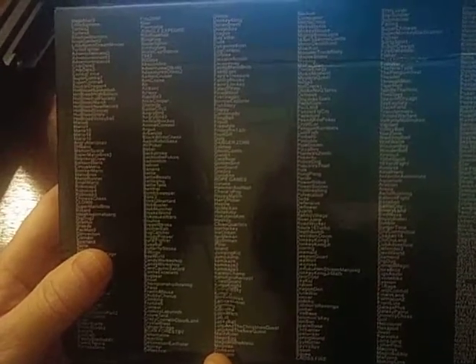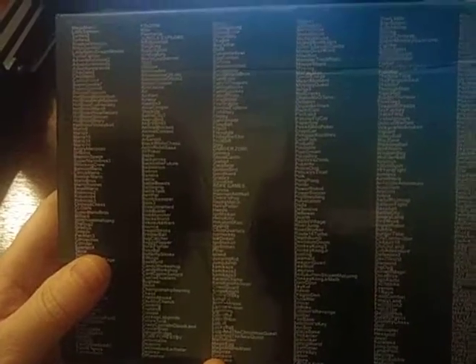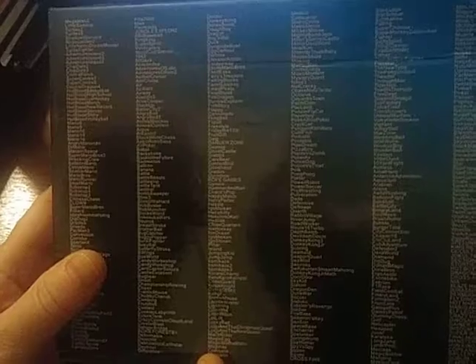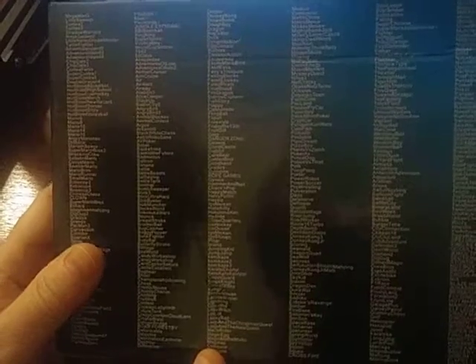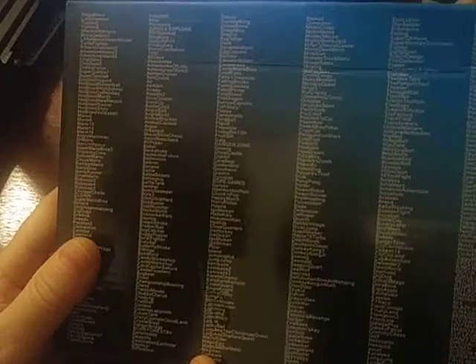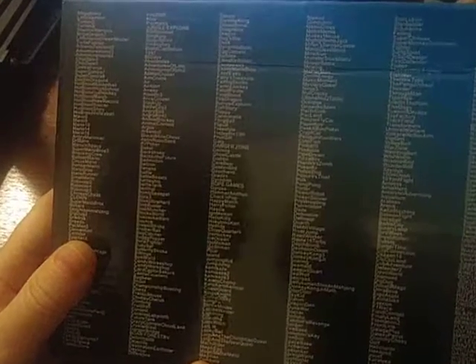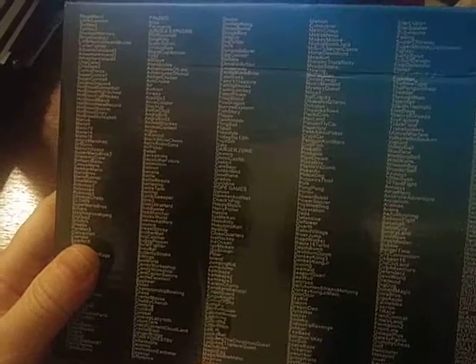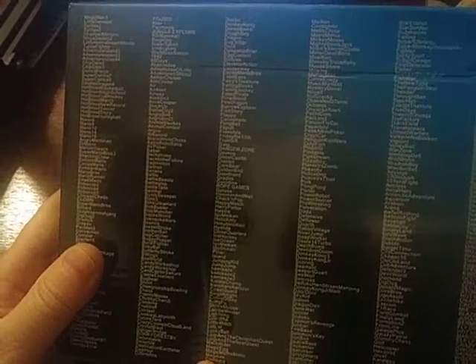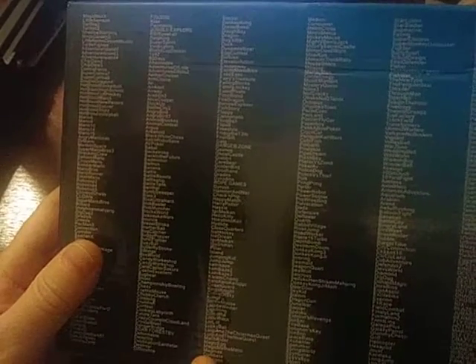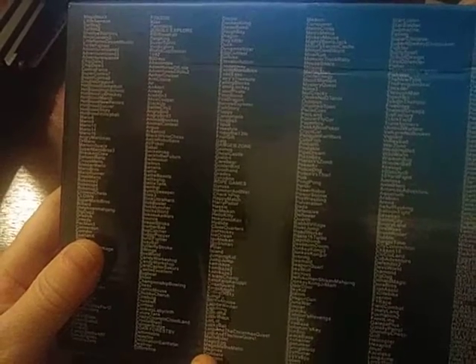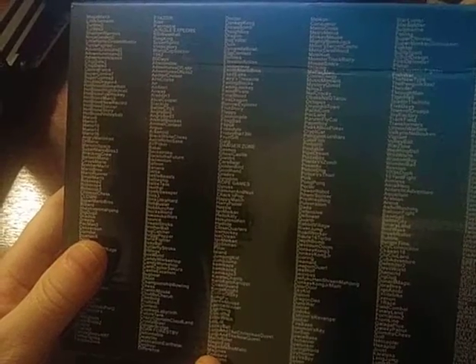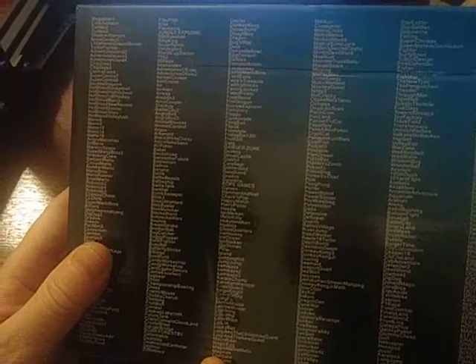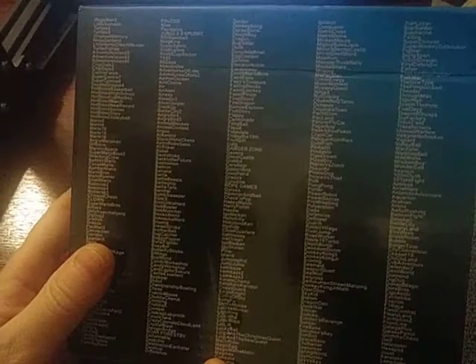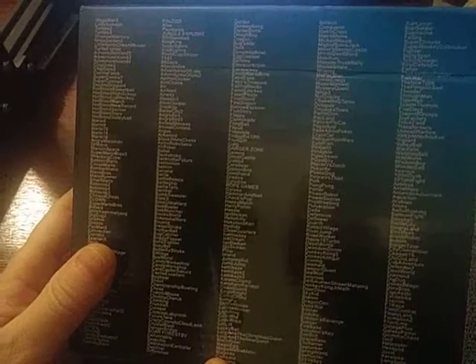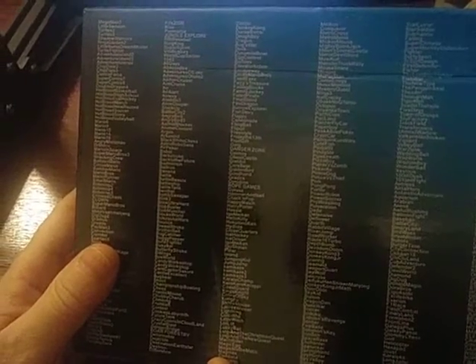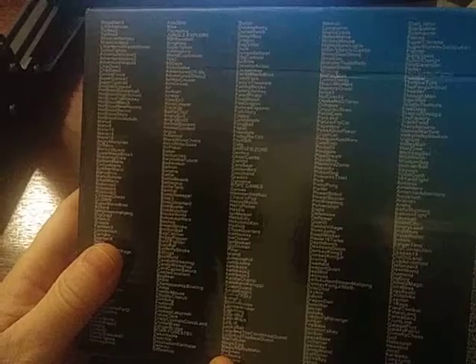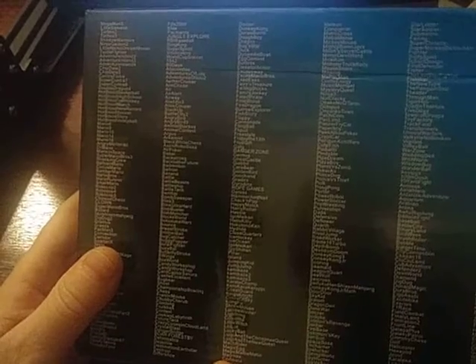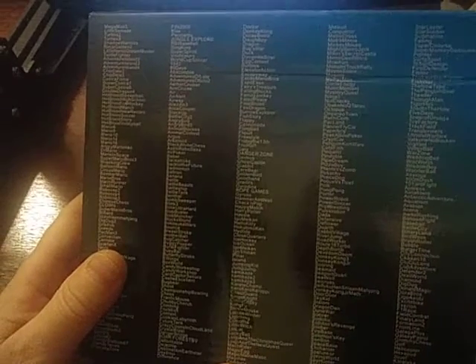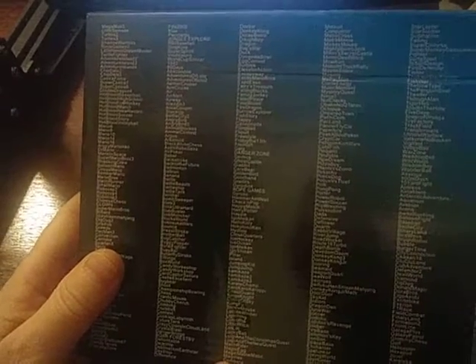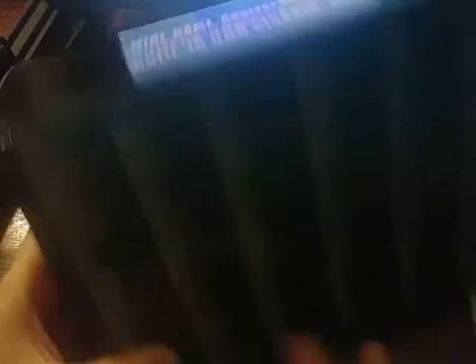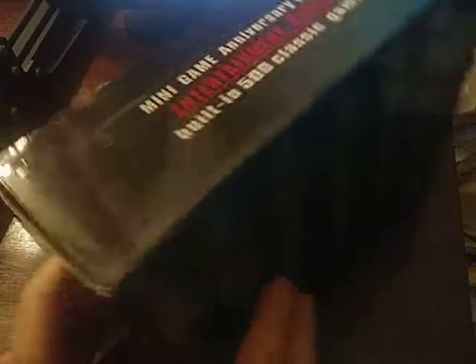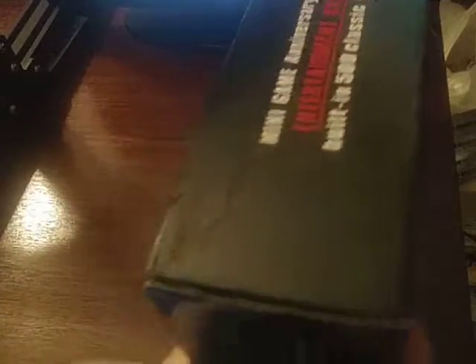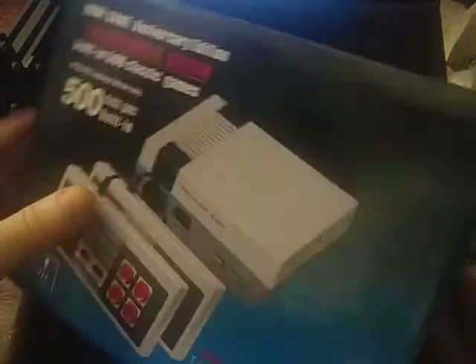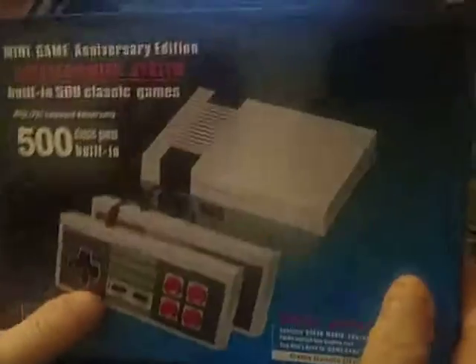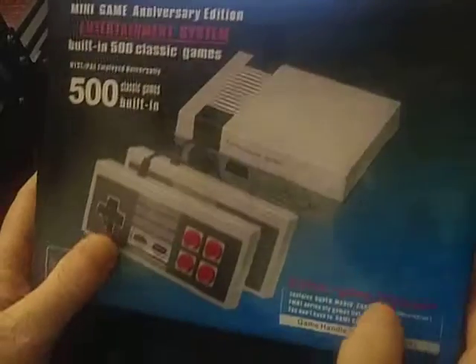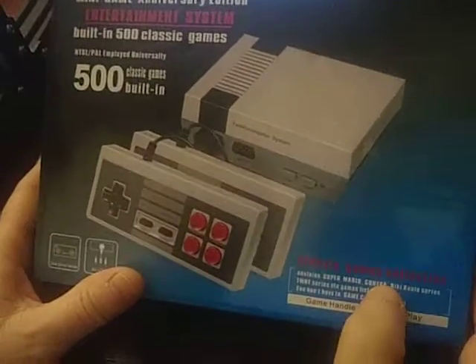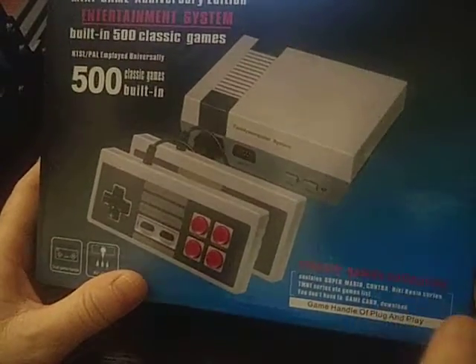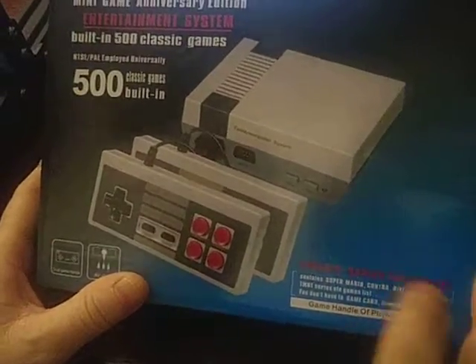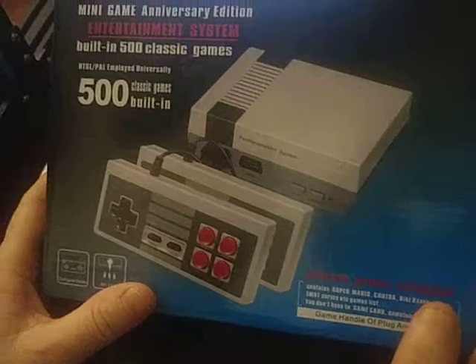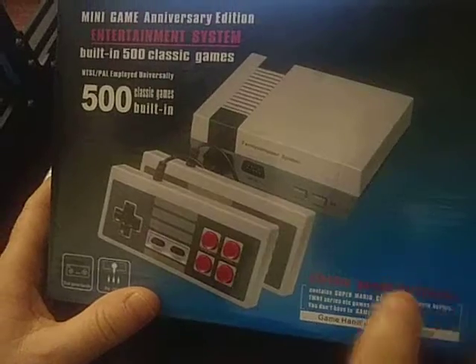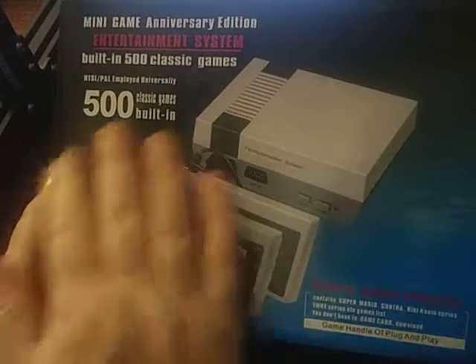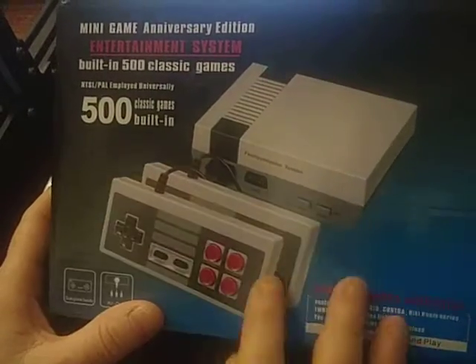I can read some of them. Mario Brother 3 — I see that right away. Mega Man 3. So there are 500 on here. It is not HDMI, 500 built-in.